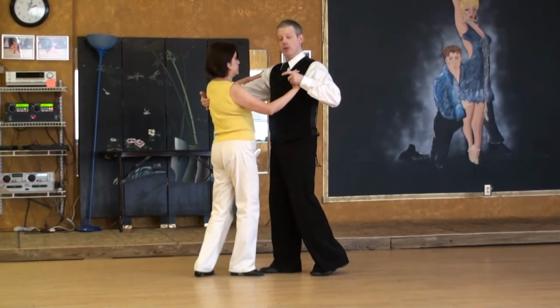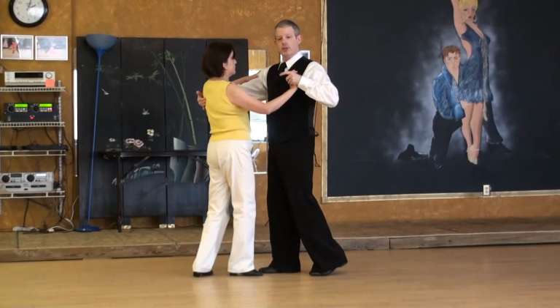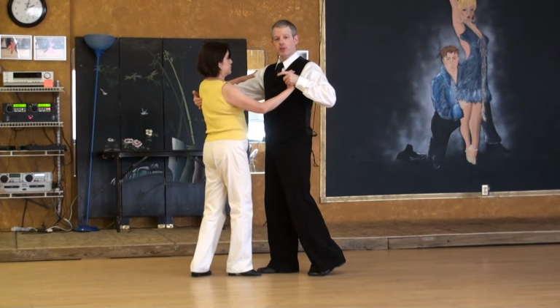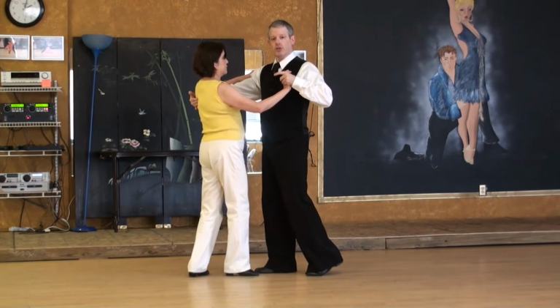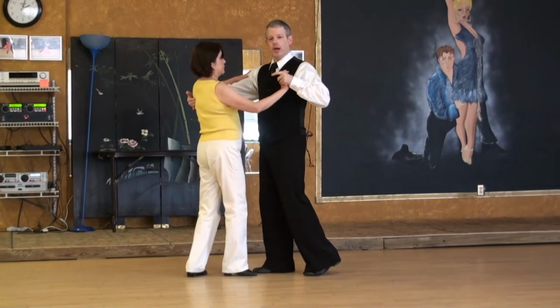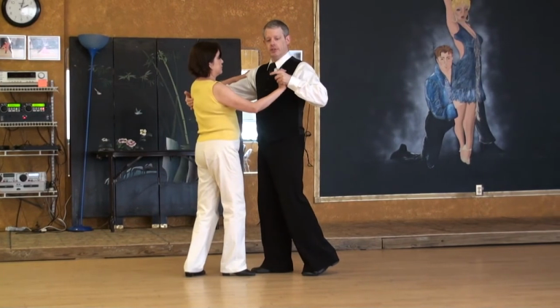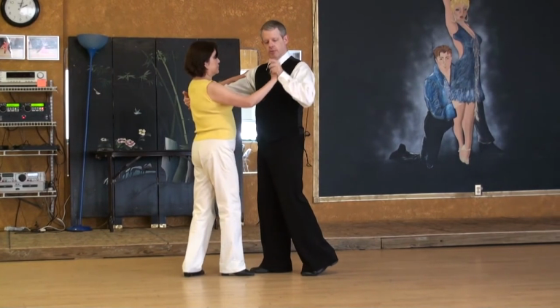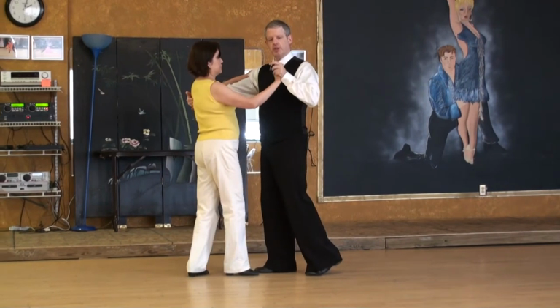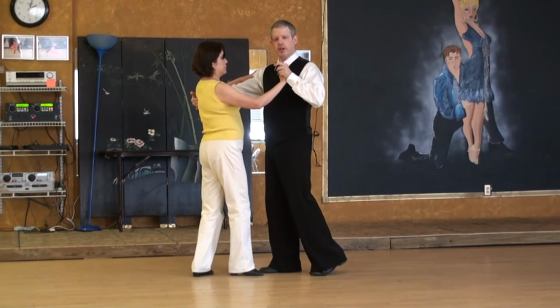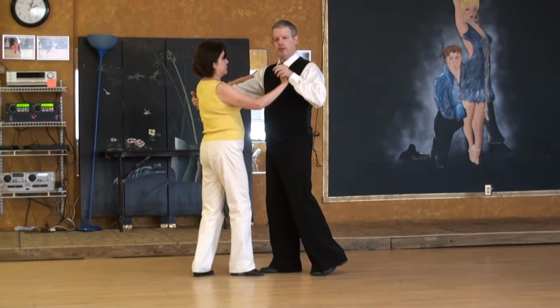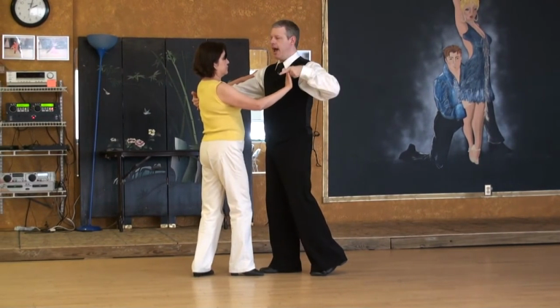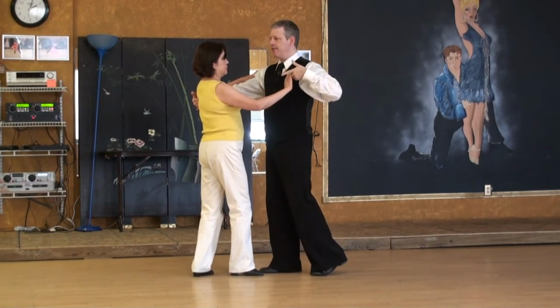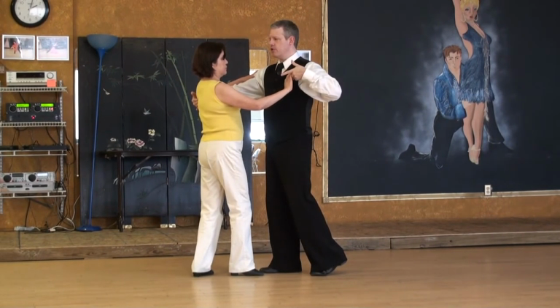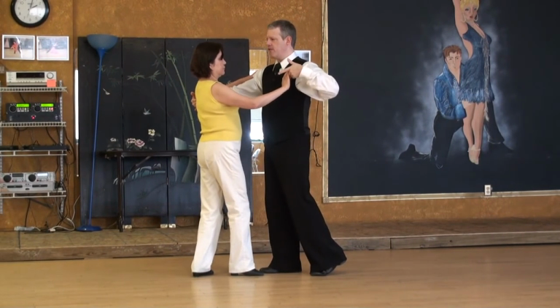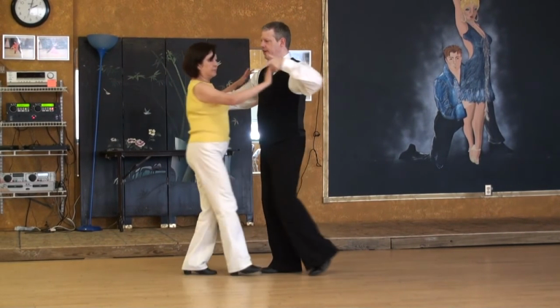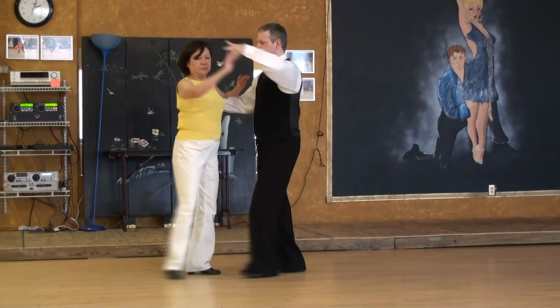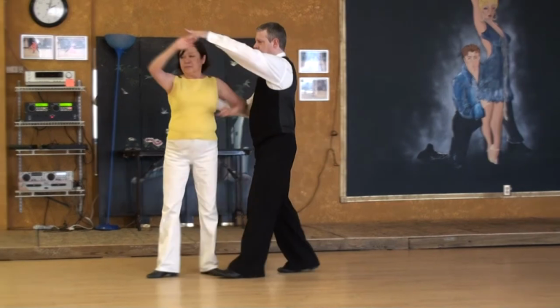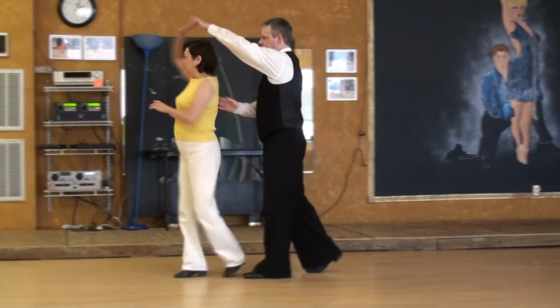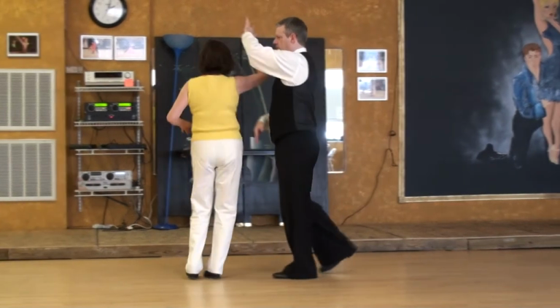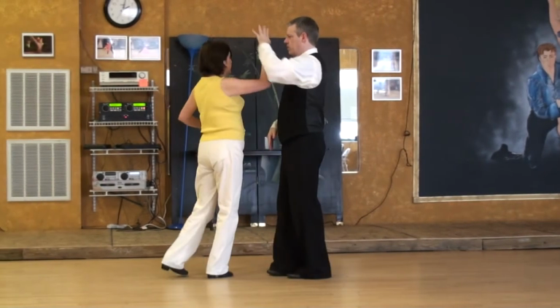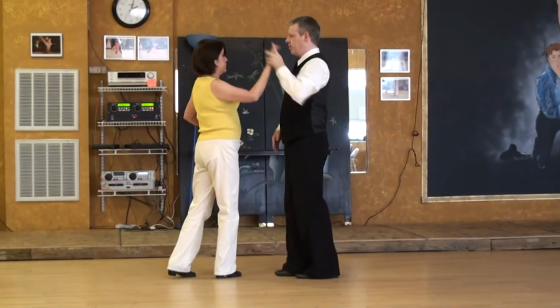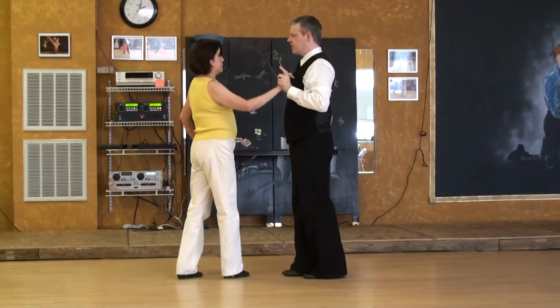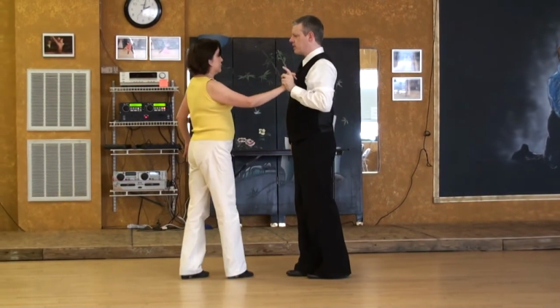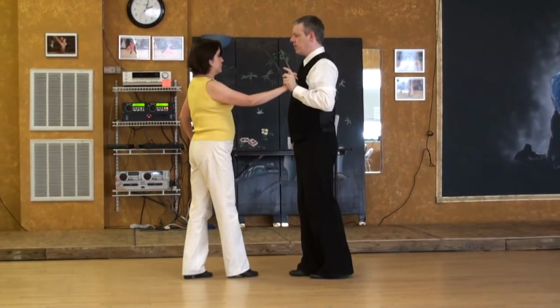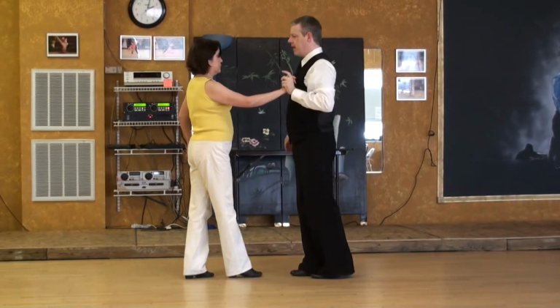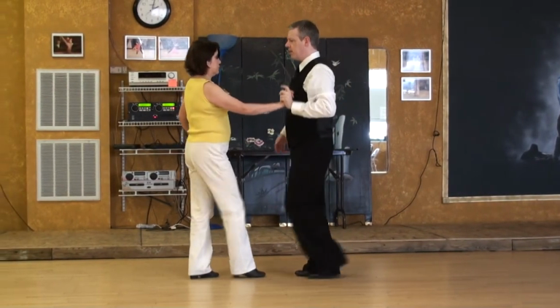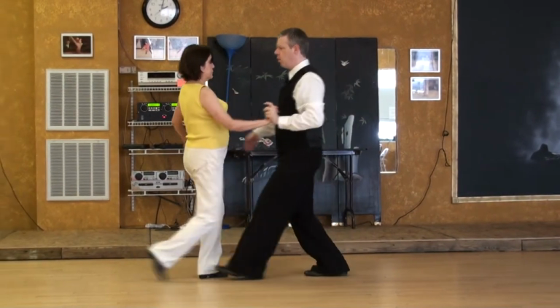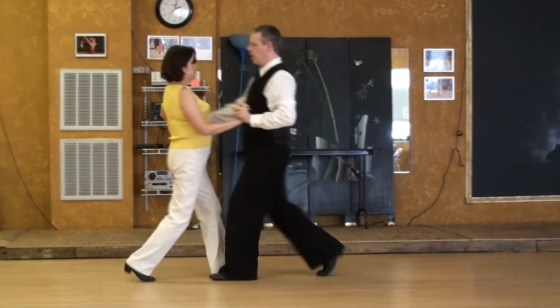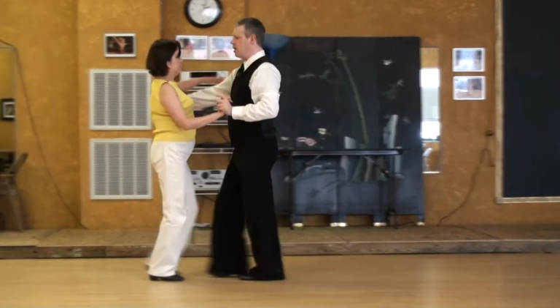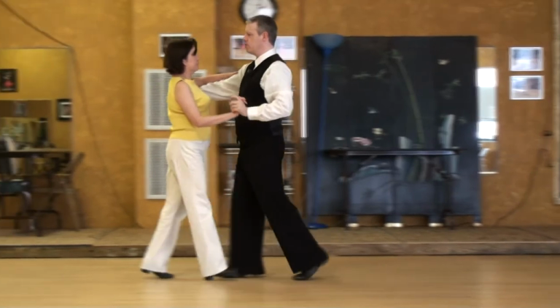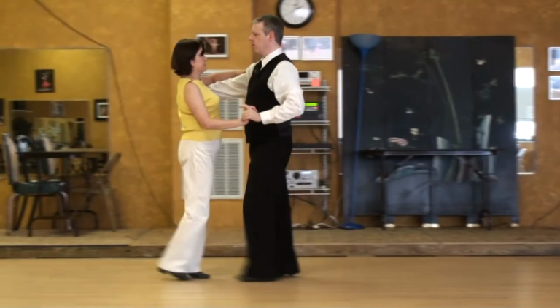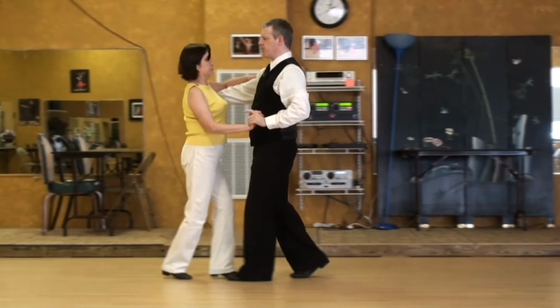Lady turns a little bit to her left, compression into the hand, half turn on 5, continuing to turn and step on 6, pick it back up — 1, 2, 3.